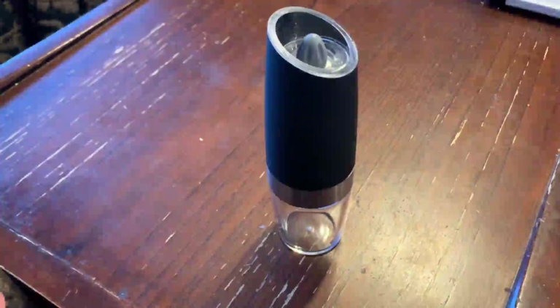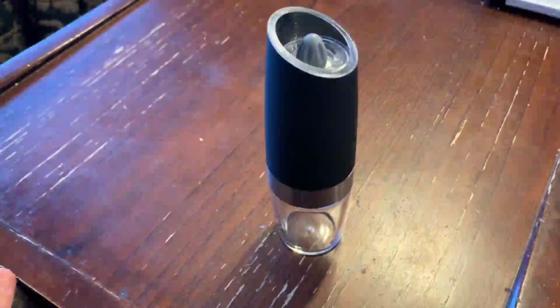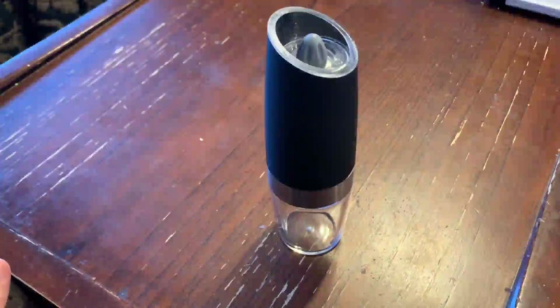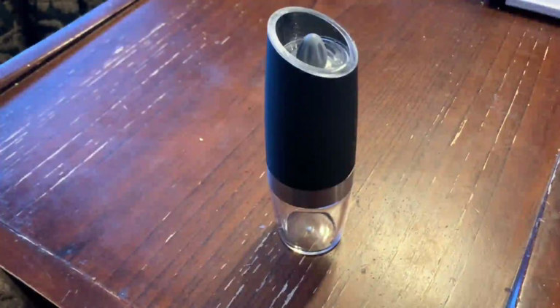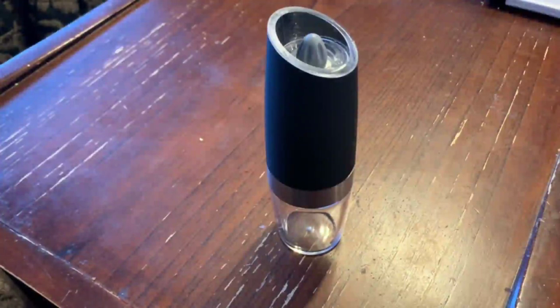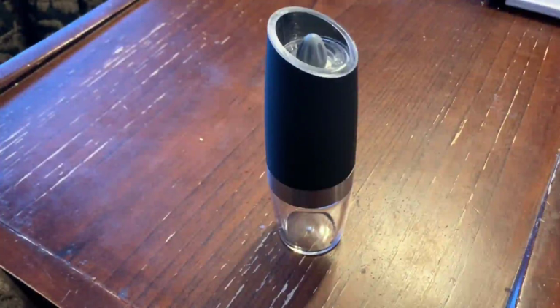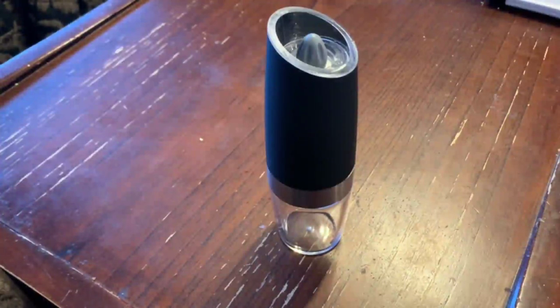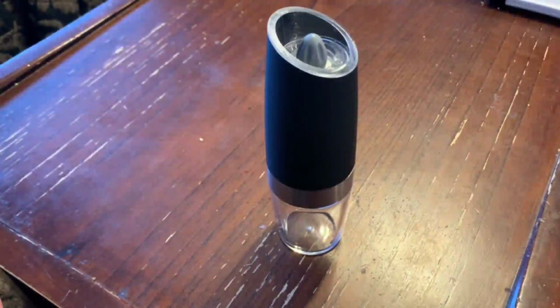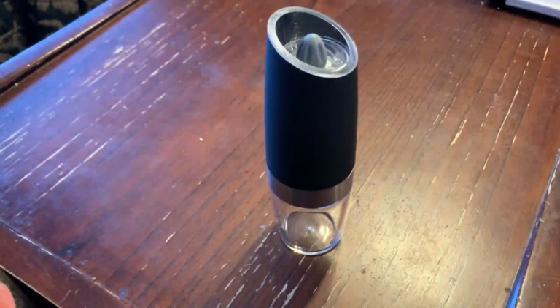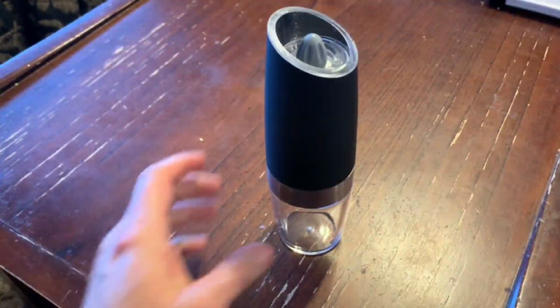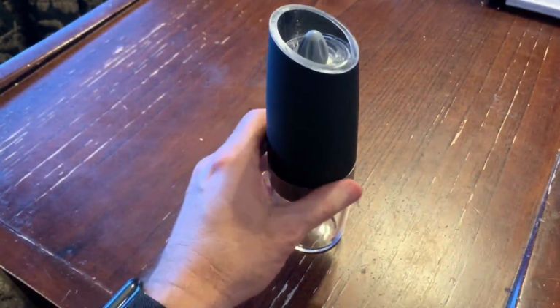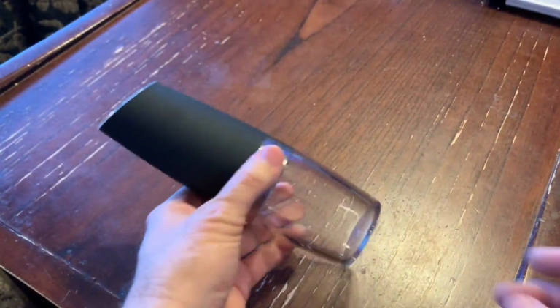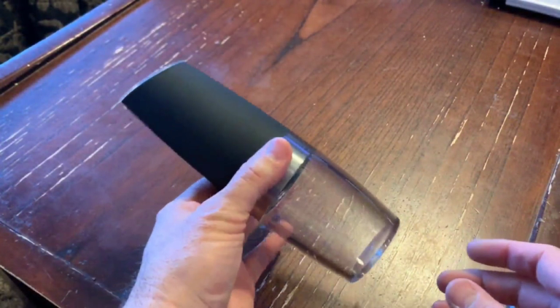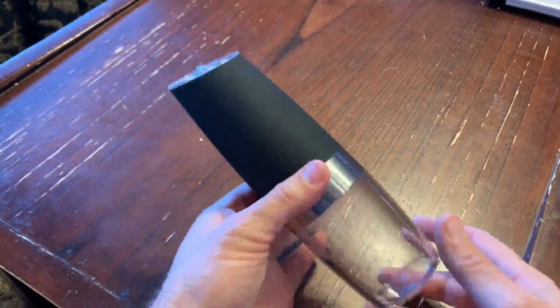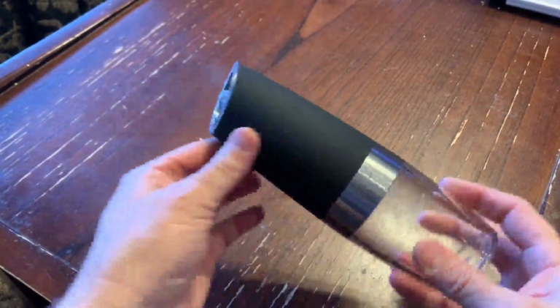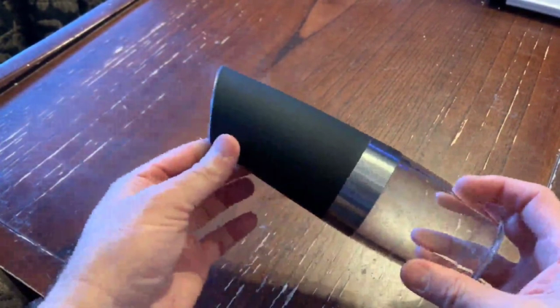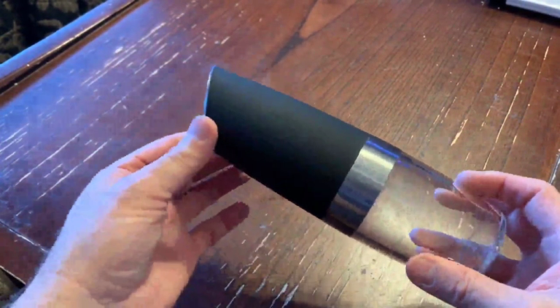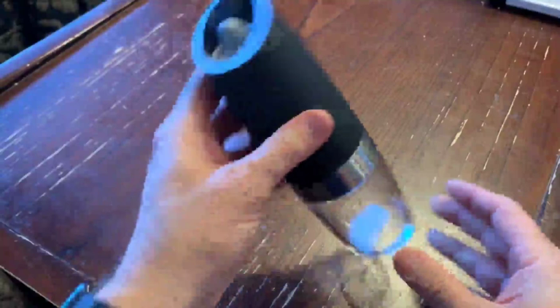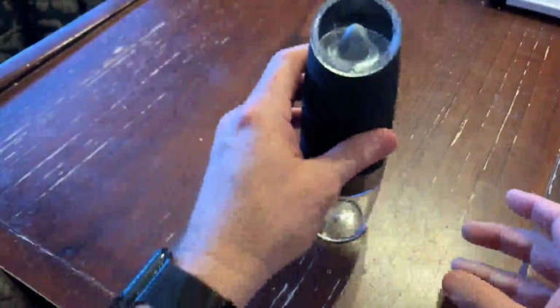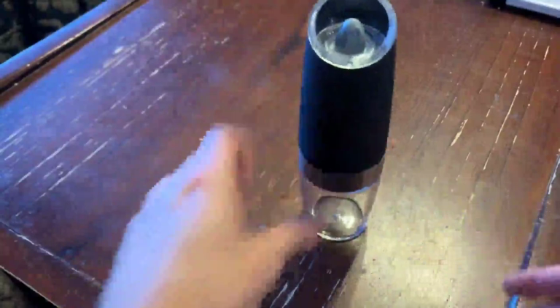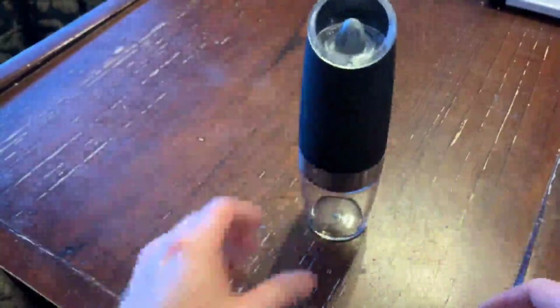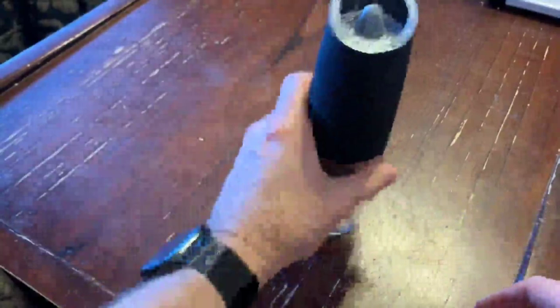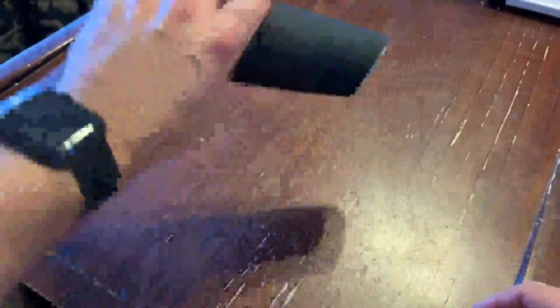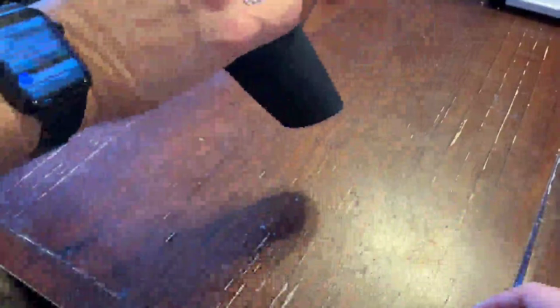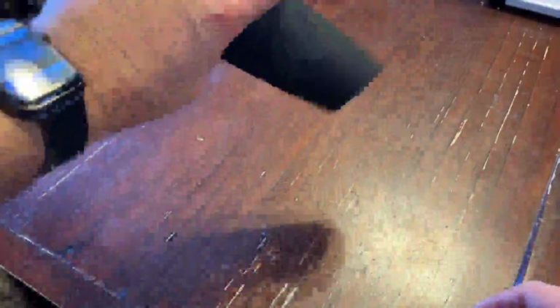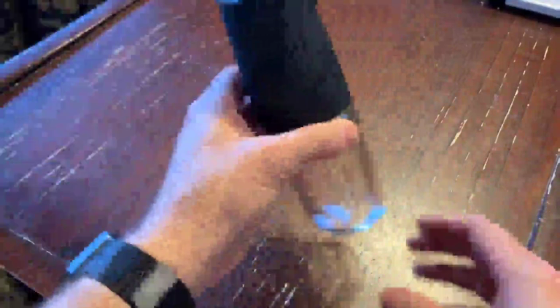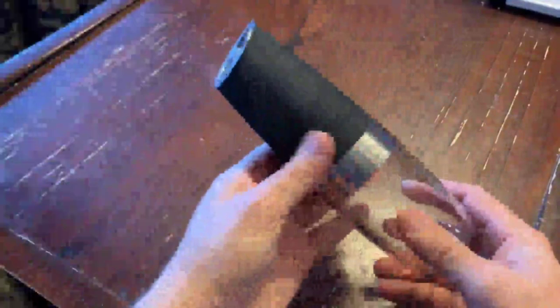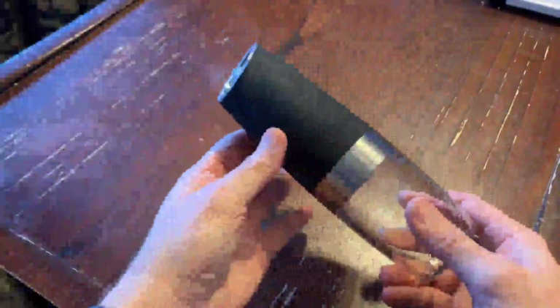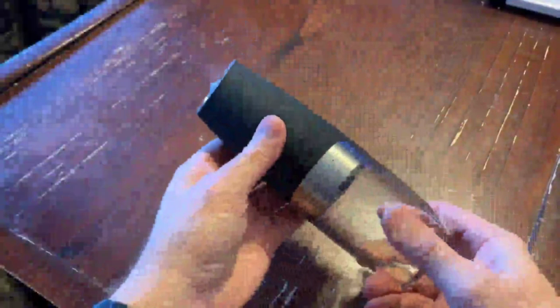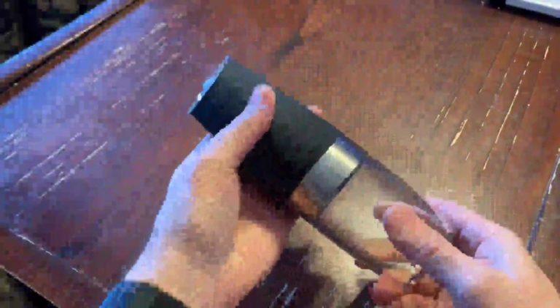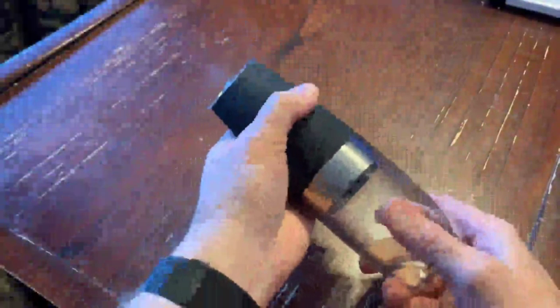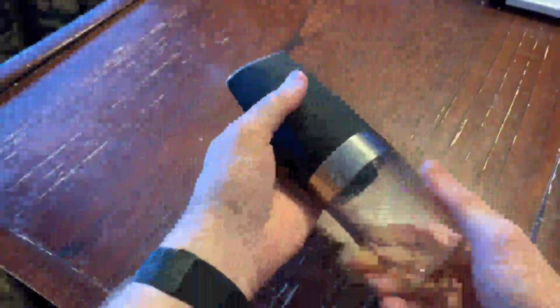I got this pepper salt grinder — you can put in whichever one you want, it's really kind of nice. It sits here like this; when you want to use it, you just flip it over.